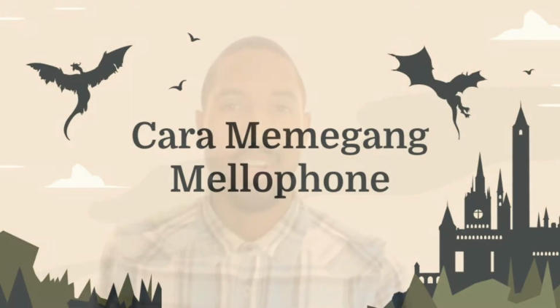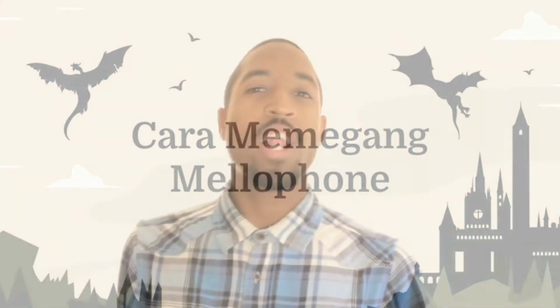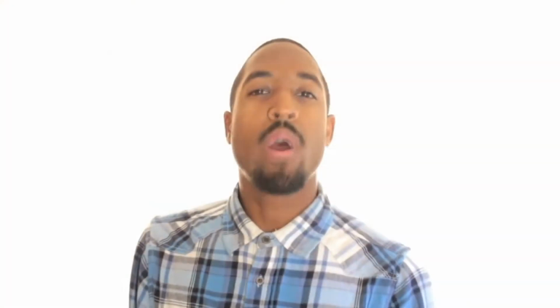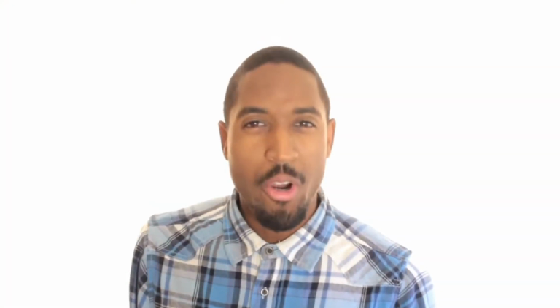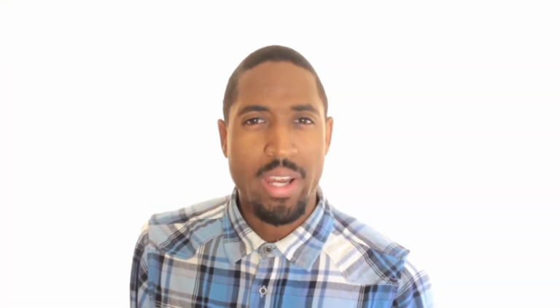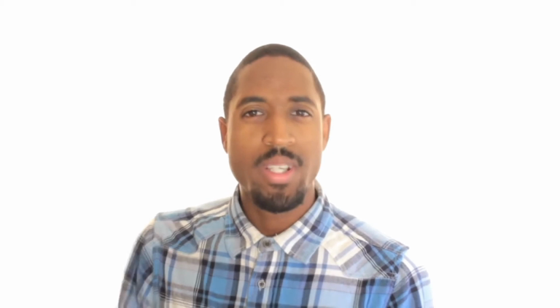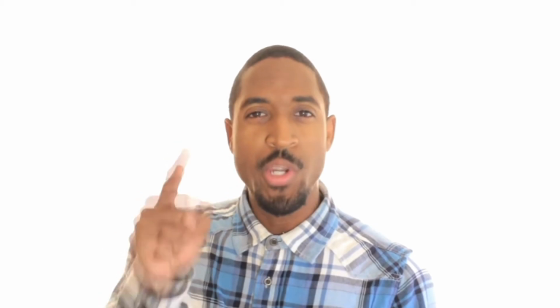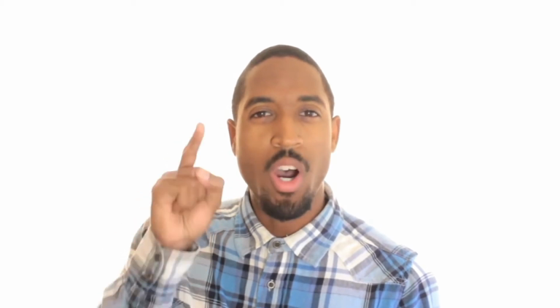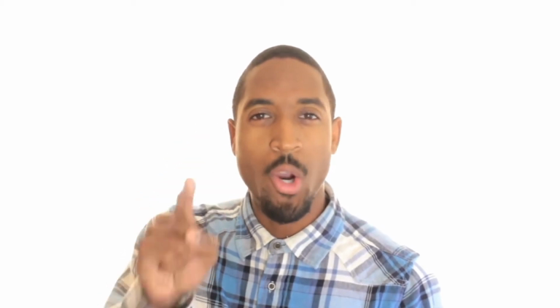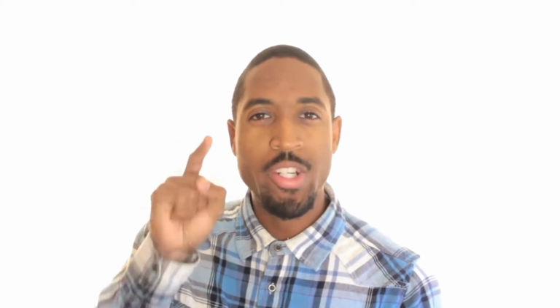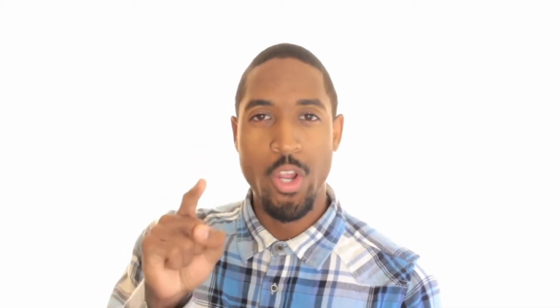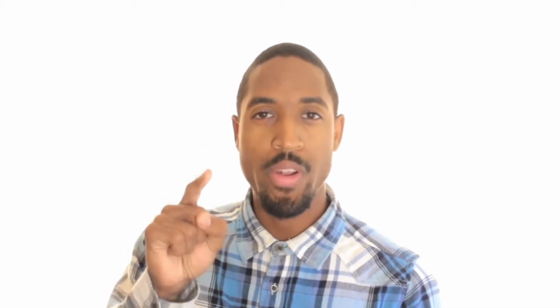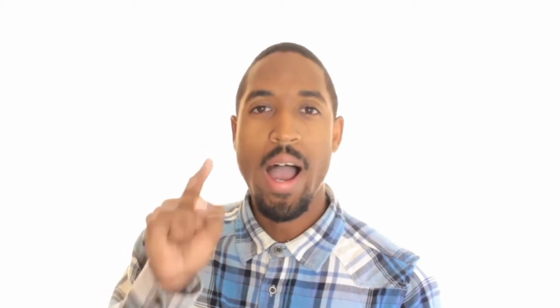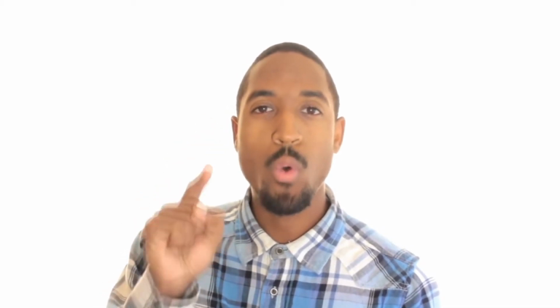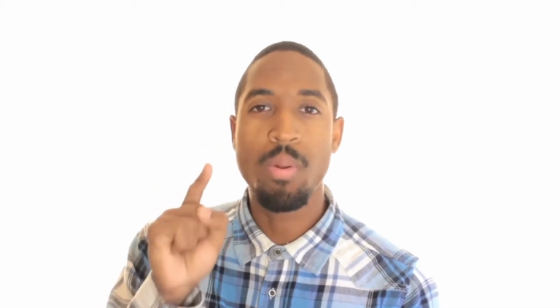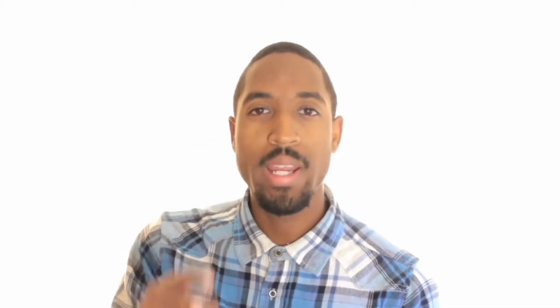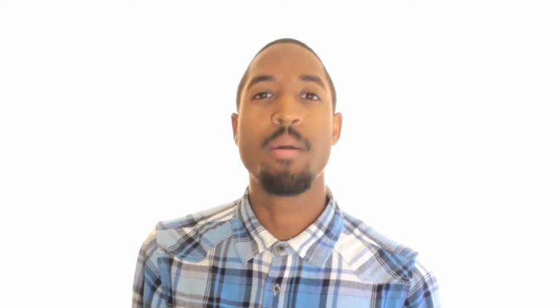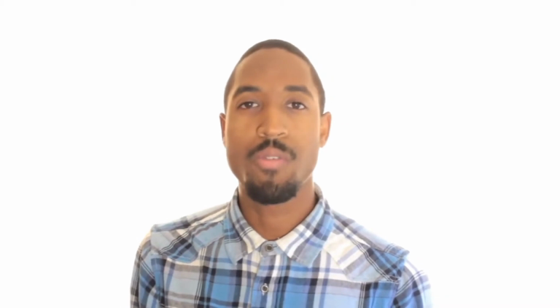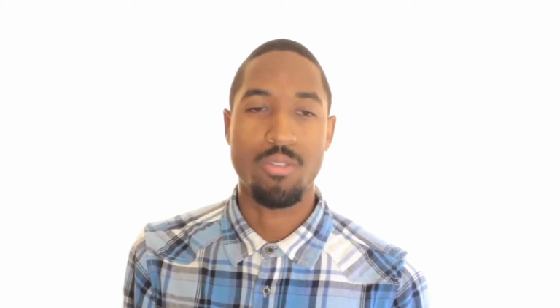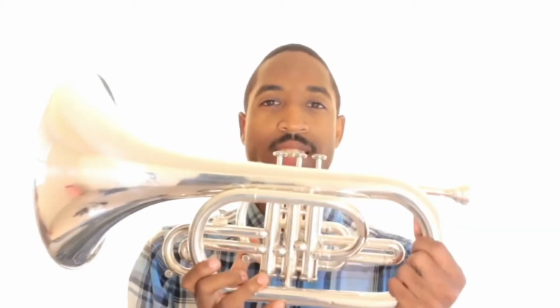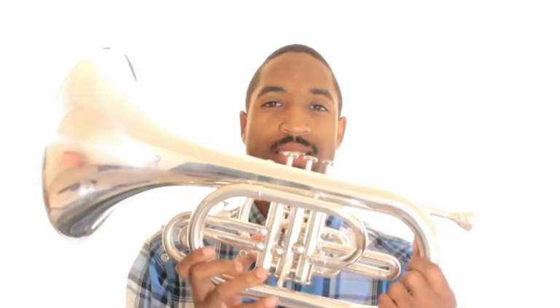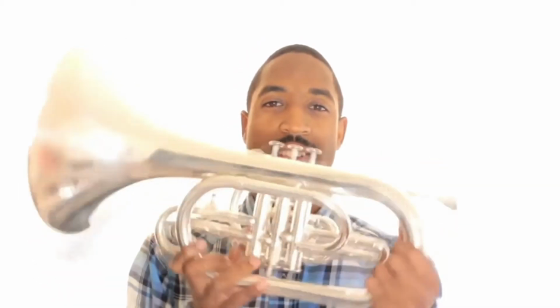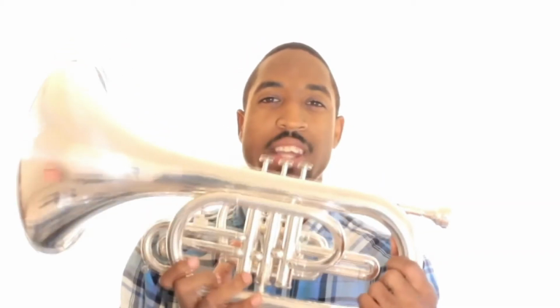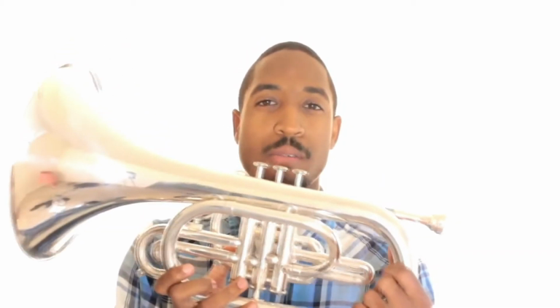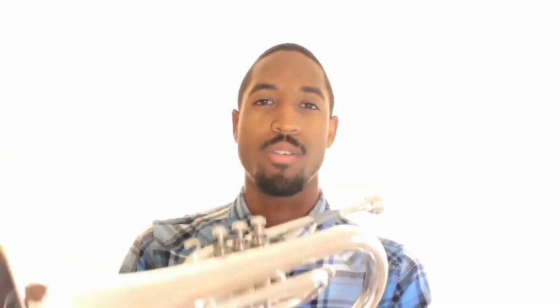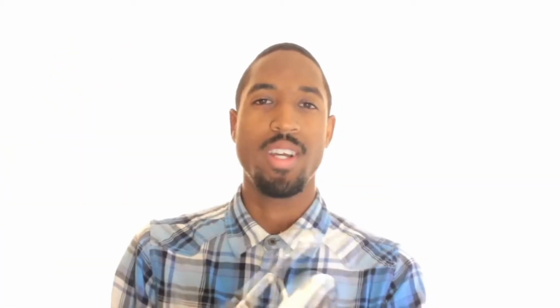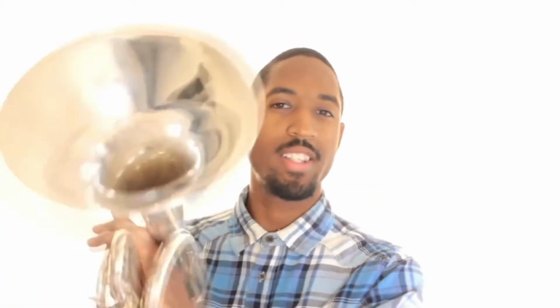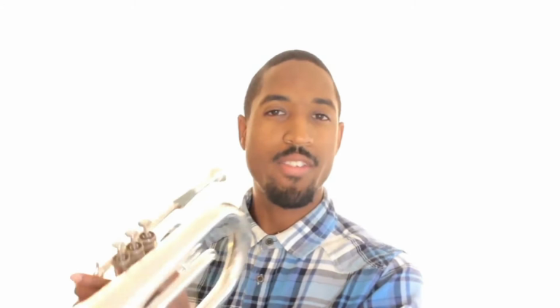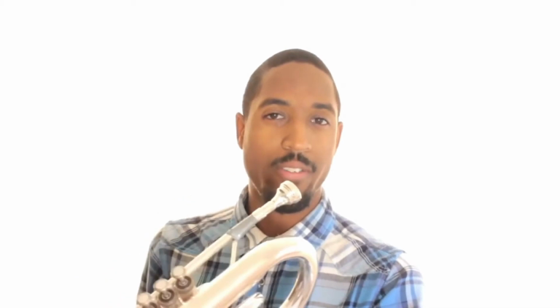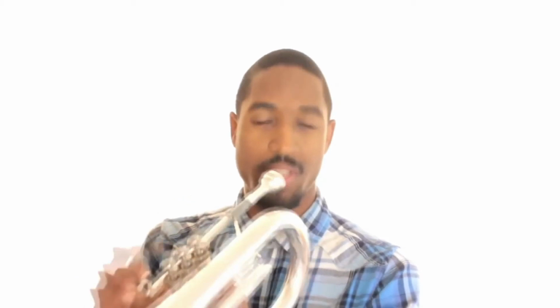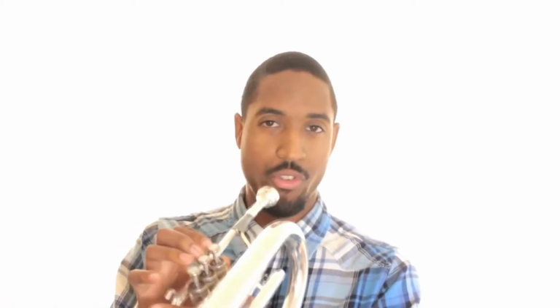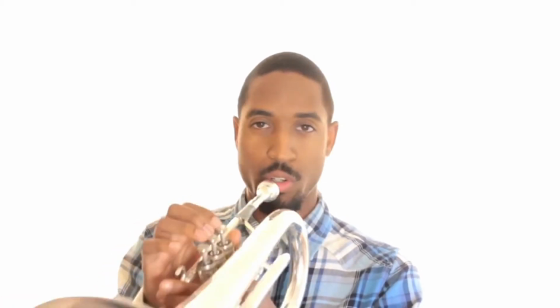Hello everyone, how are you today? You are going to learn how to play the mellophone. This is a mellophone. It's in the key of F, just like the French horn.